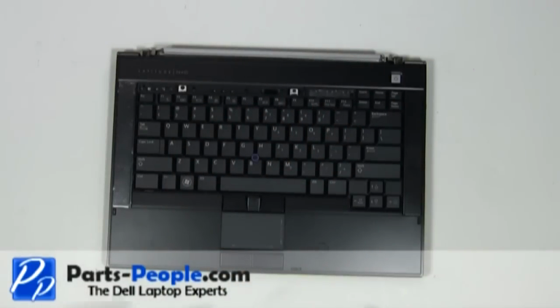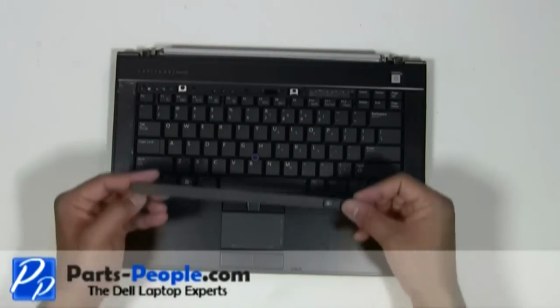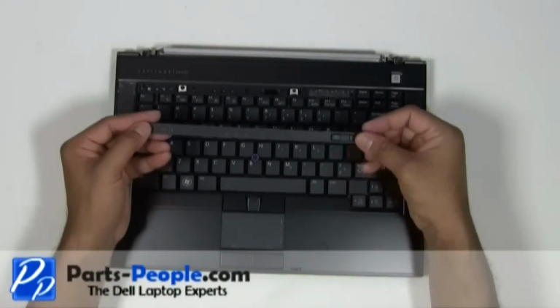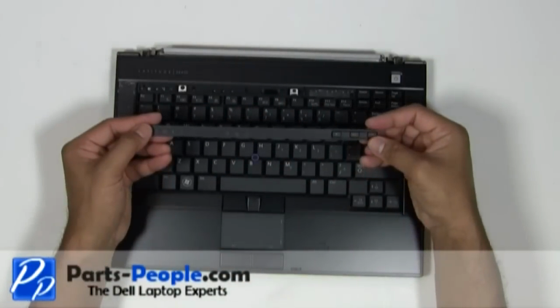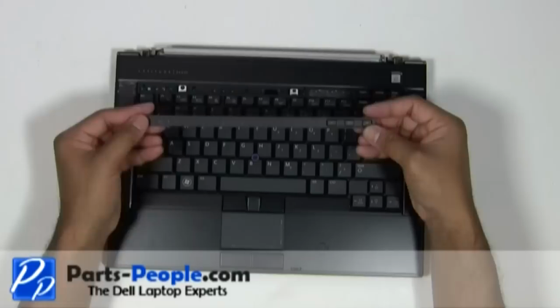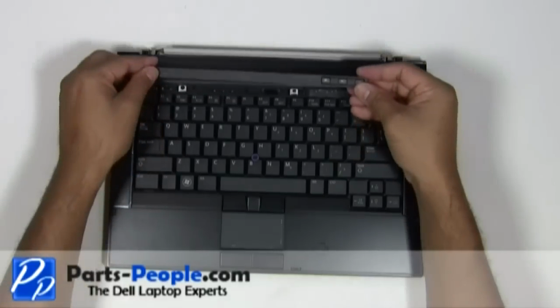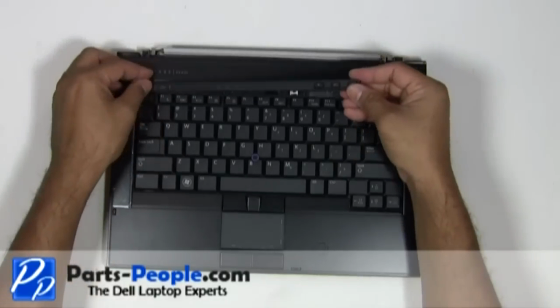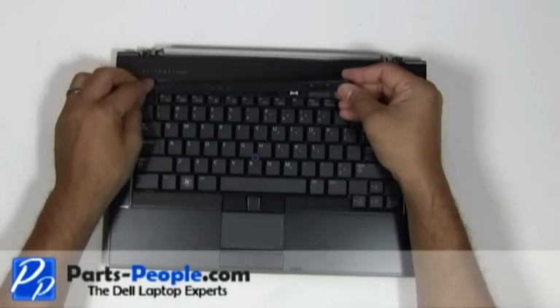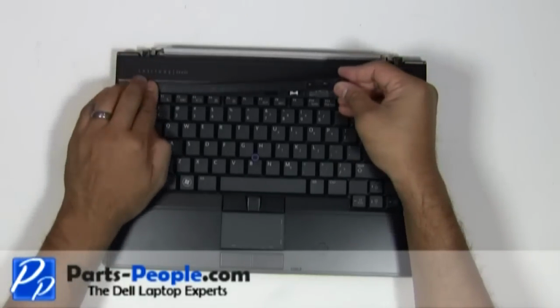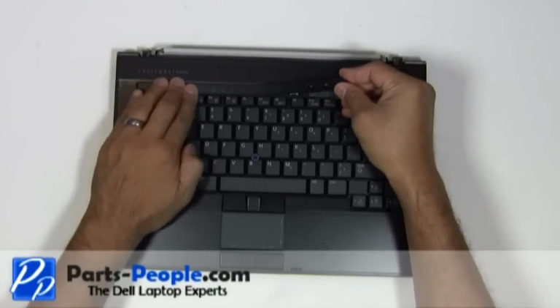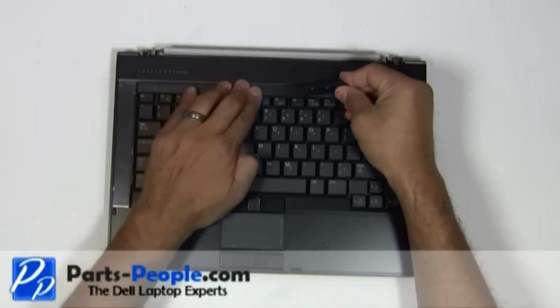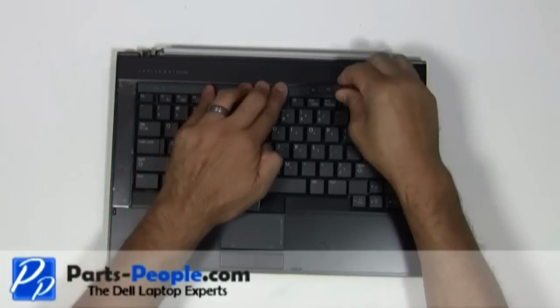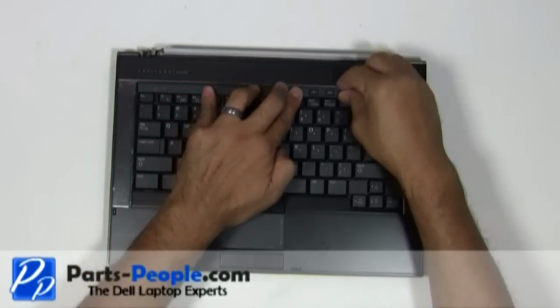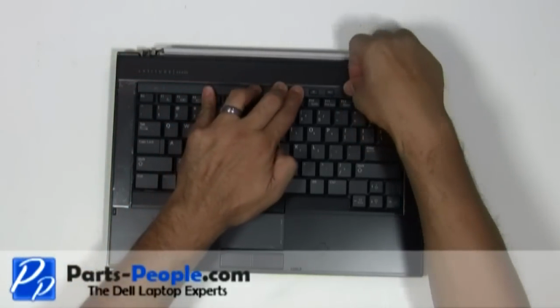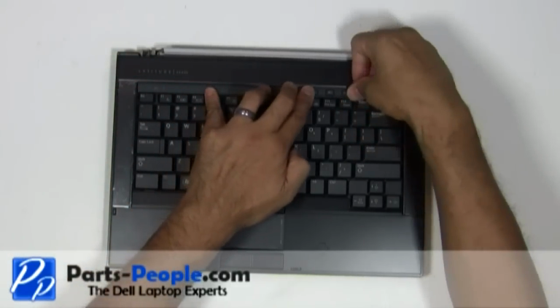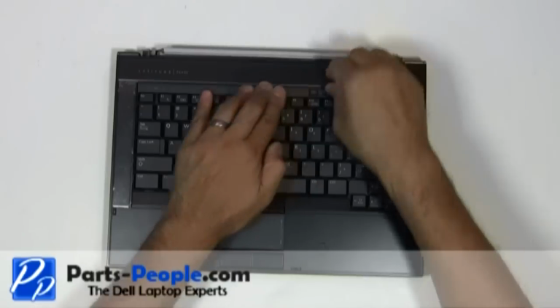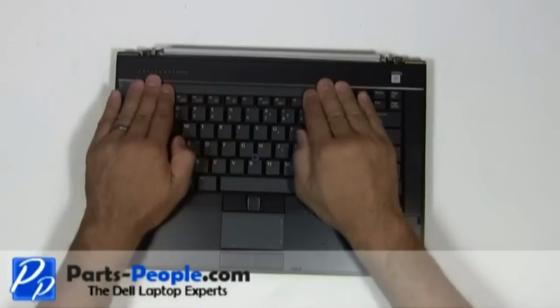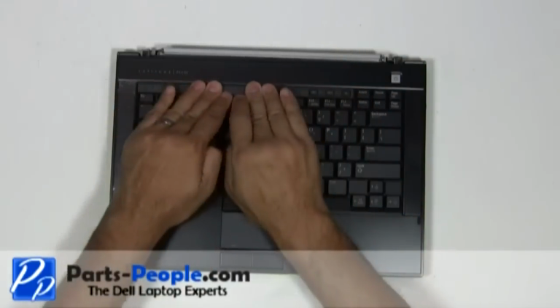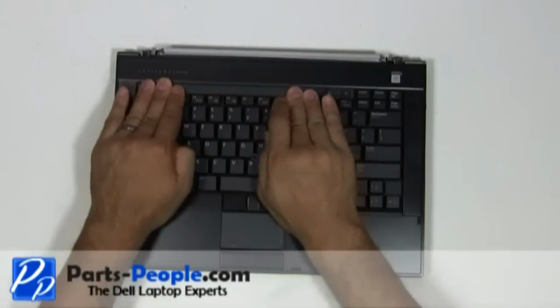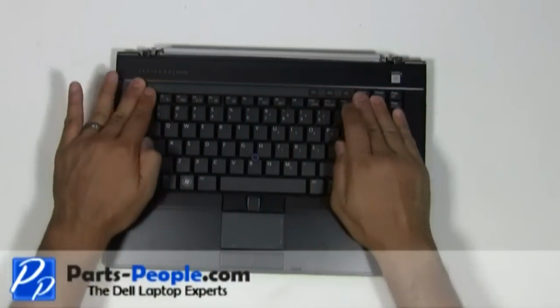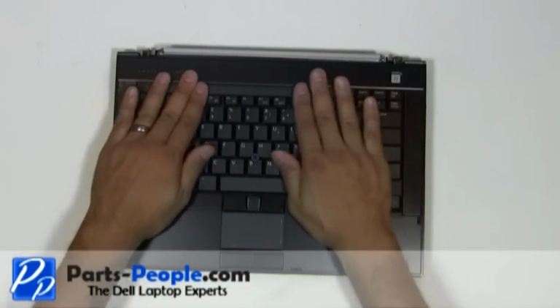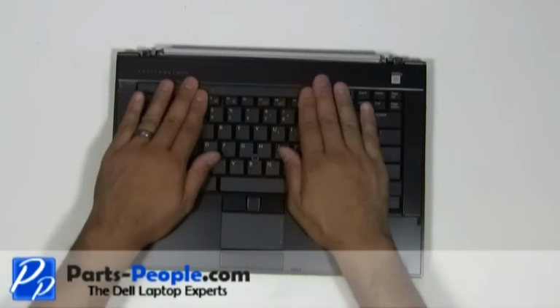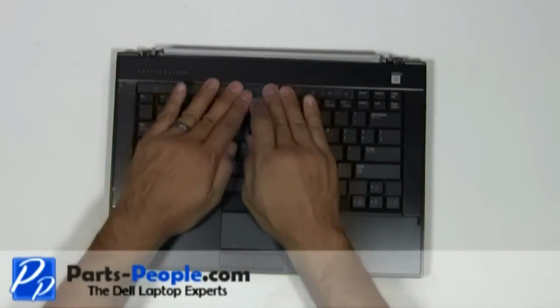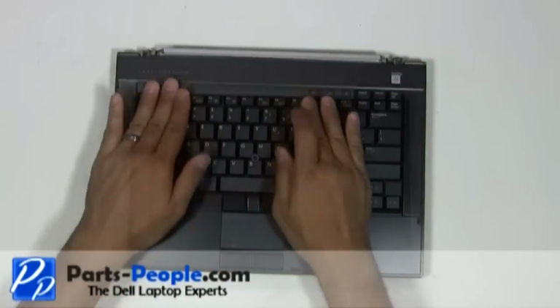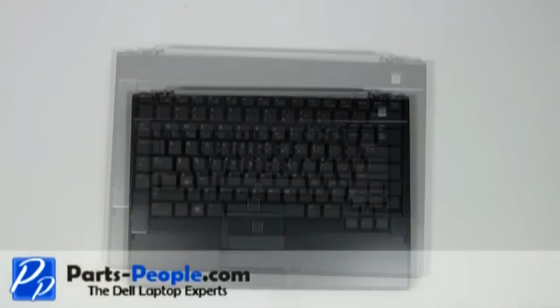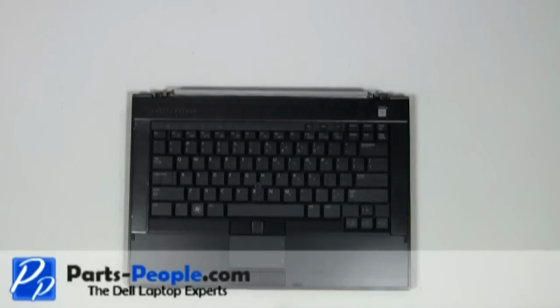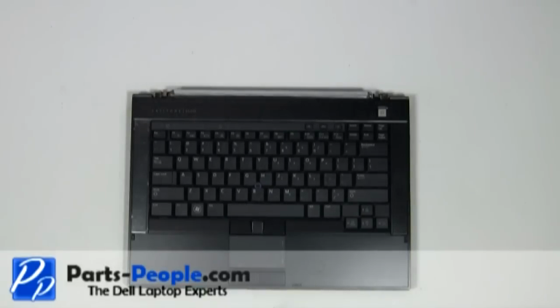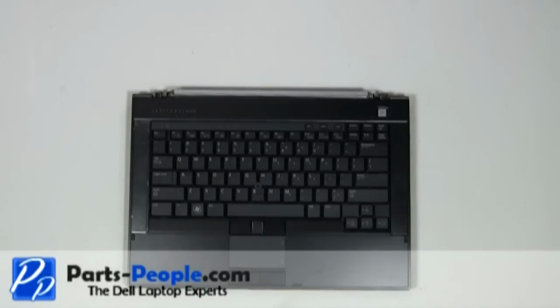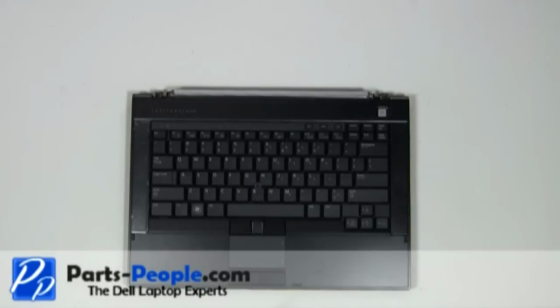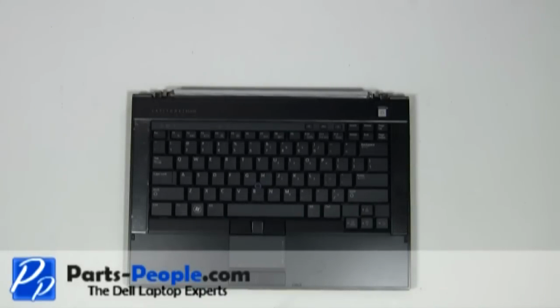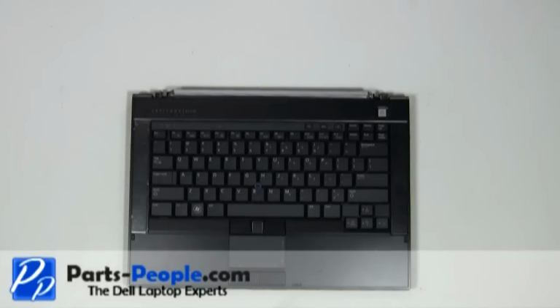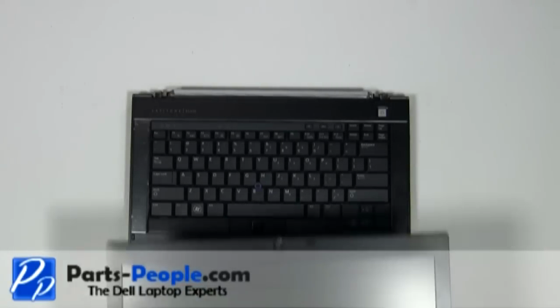Place the LED cover onto the laptop and press down until the clips lock into place. Place the LCD display assembly onto the base.